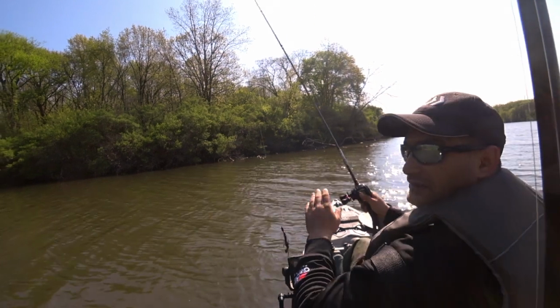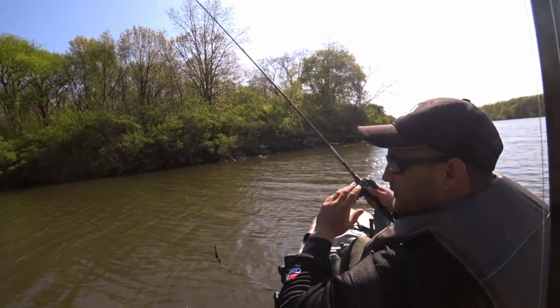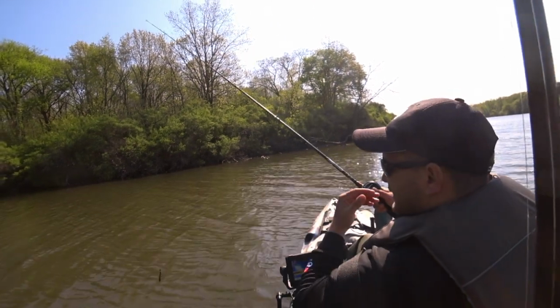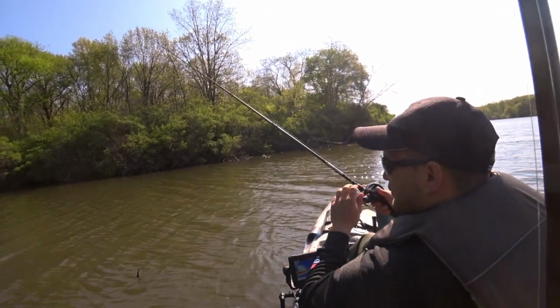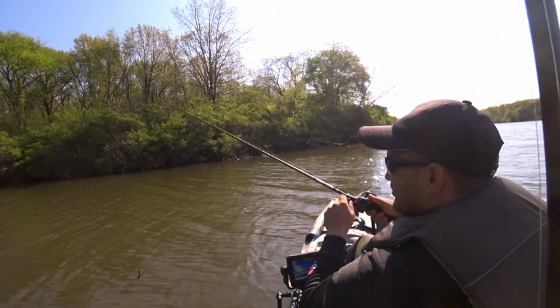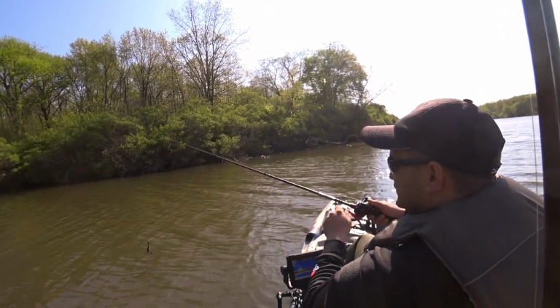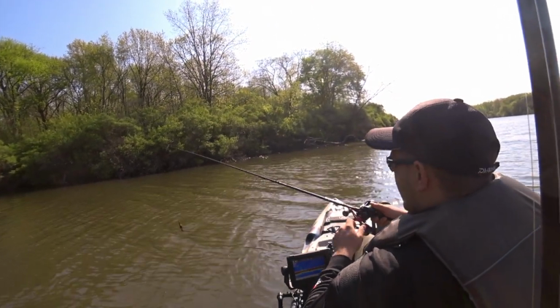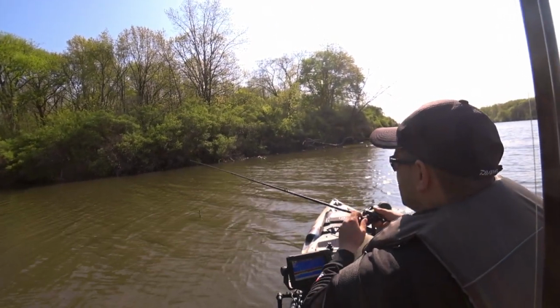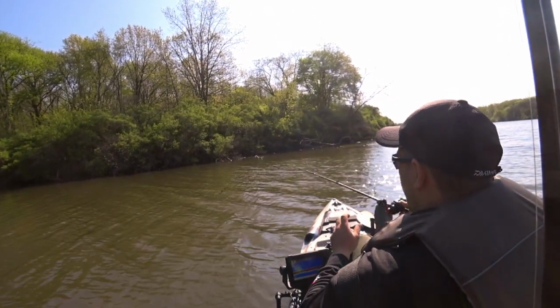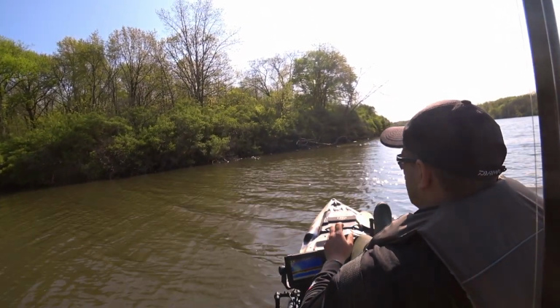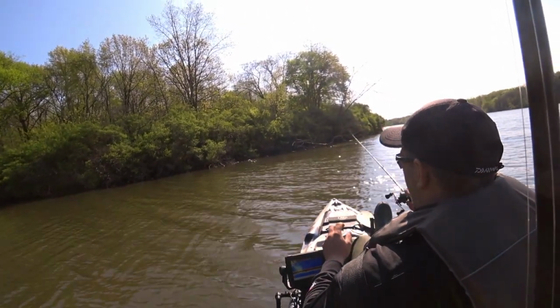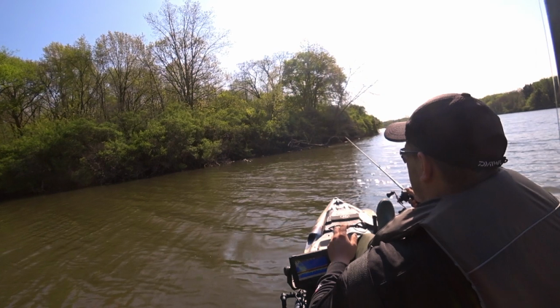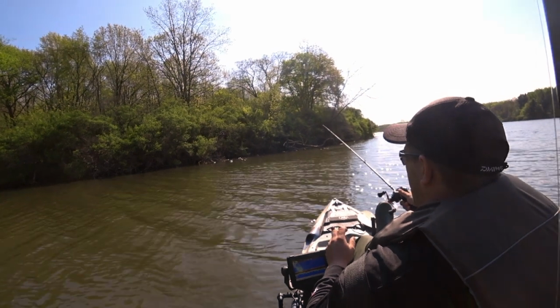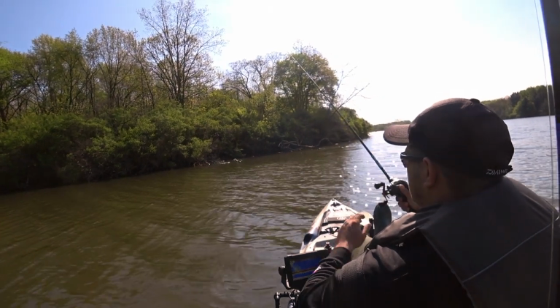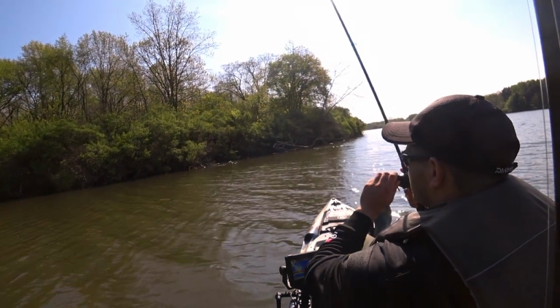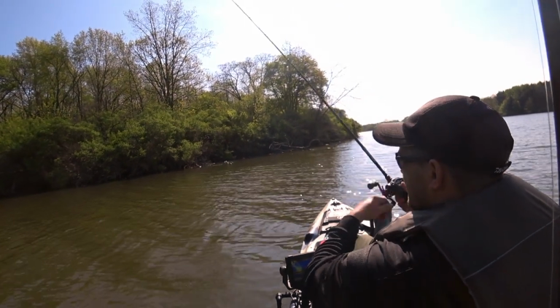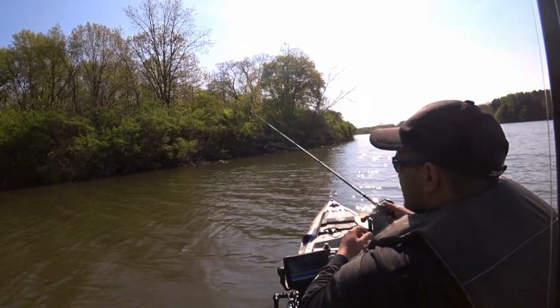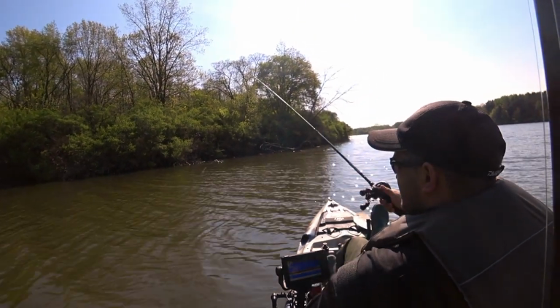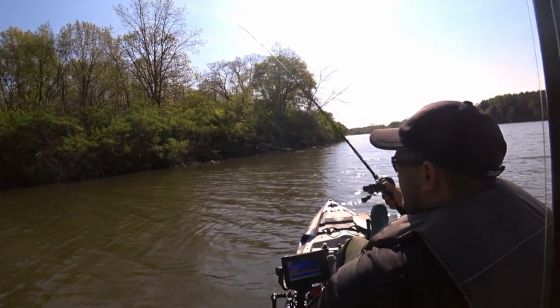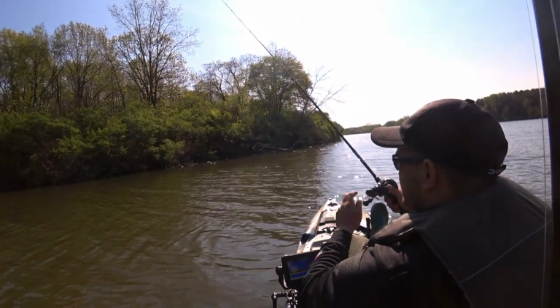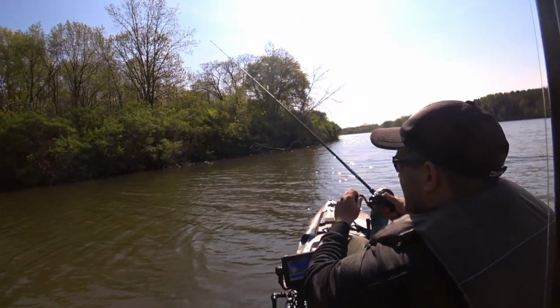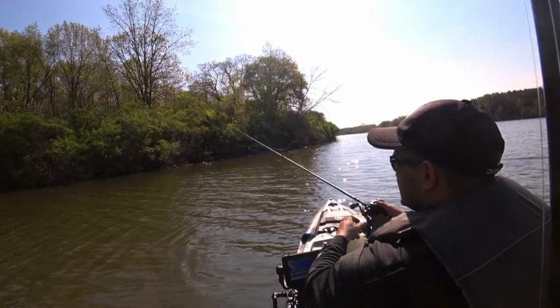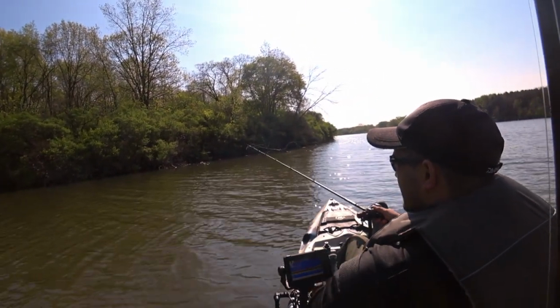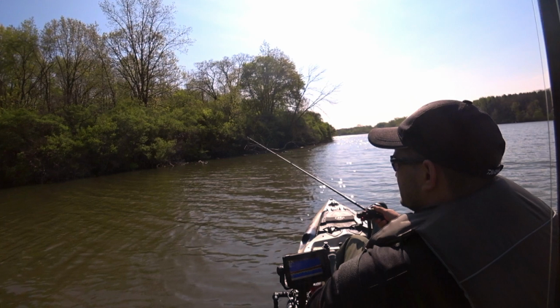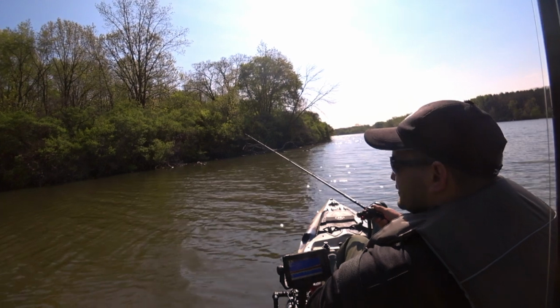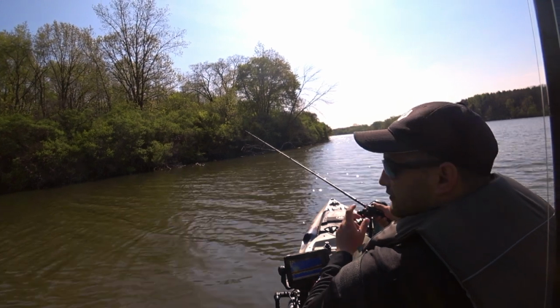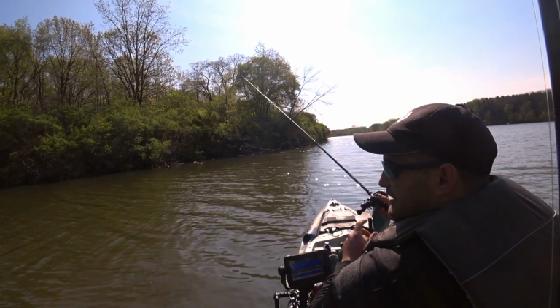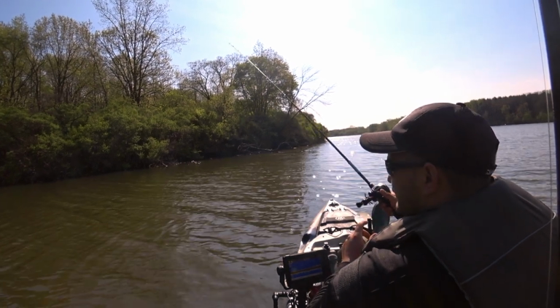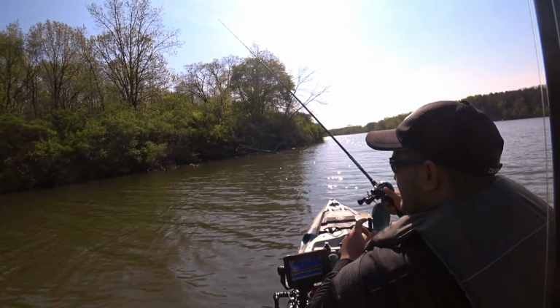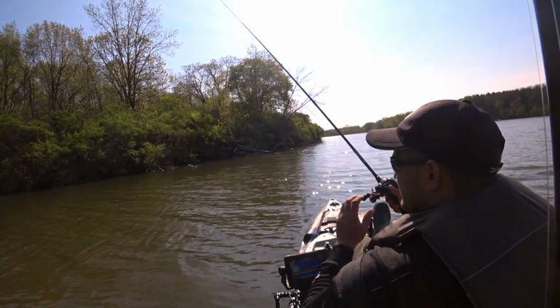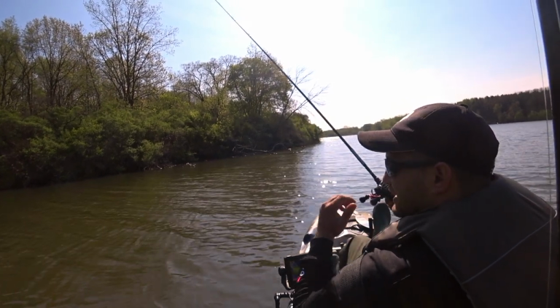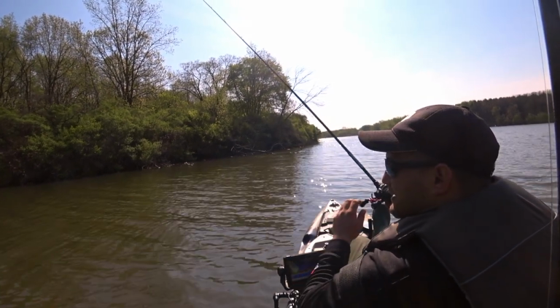On this one he kind of swam towards me, so I couldn't set the hook. I didn't even realize I had a fish until the line went slack.